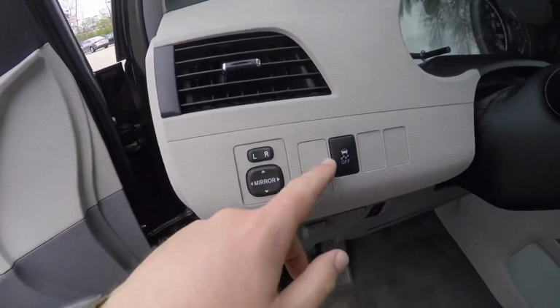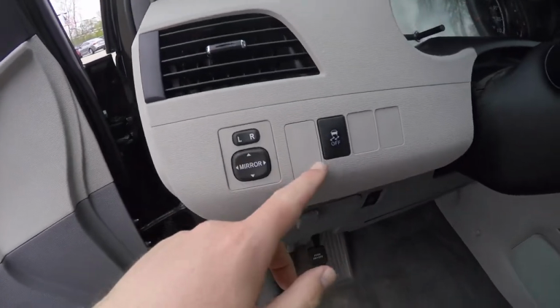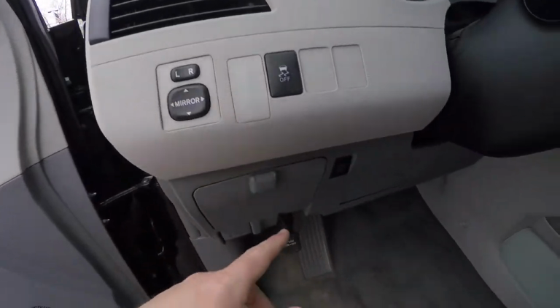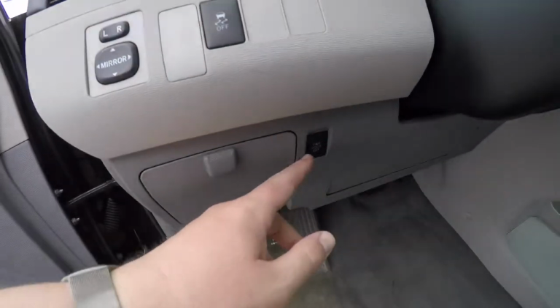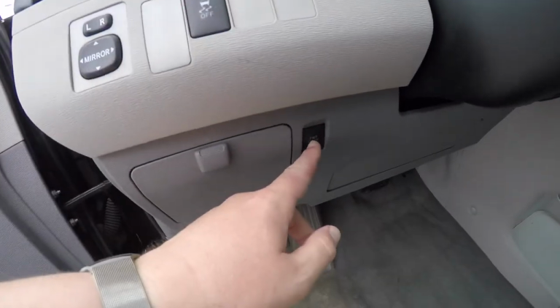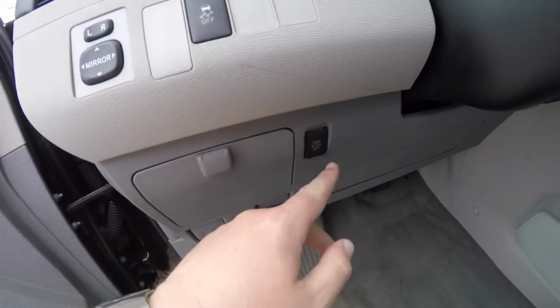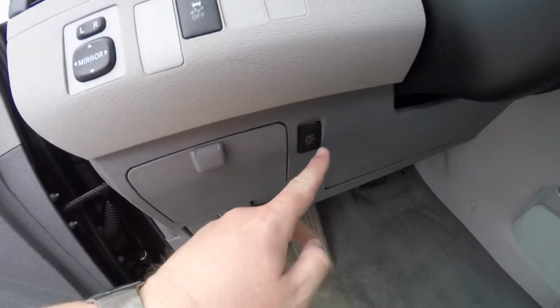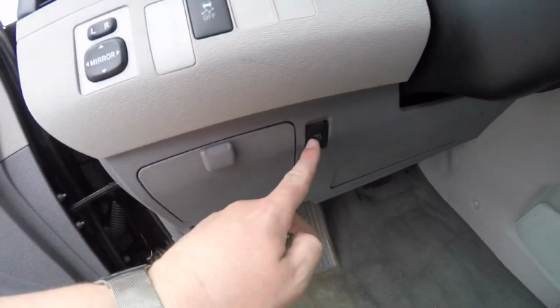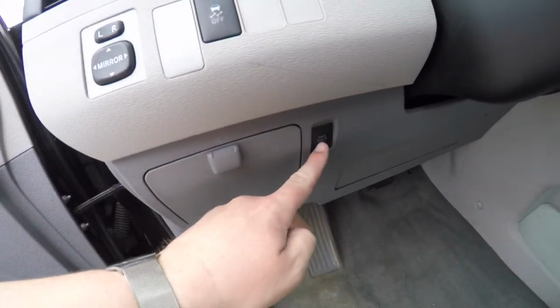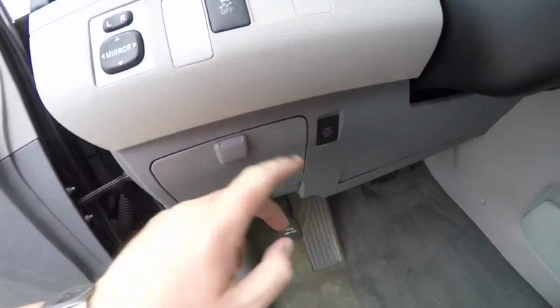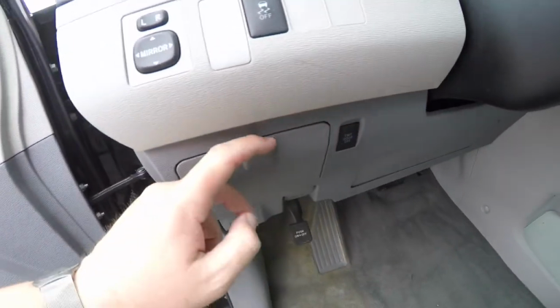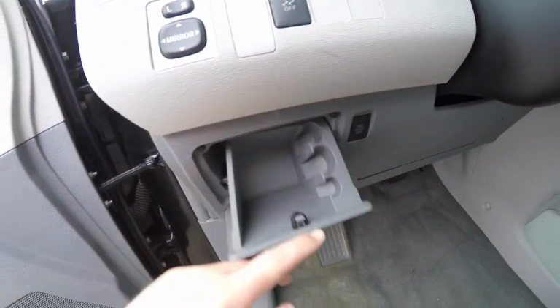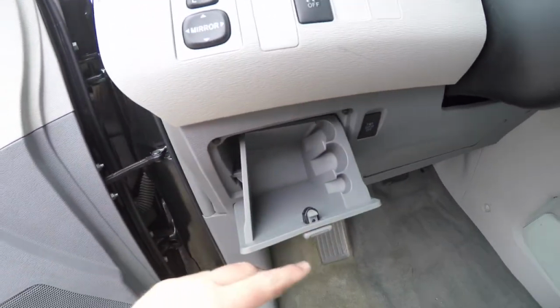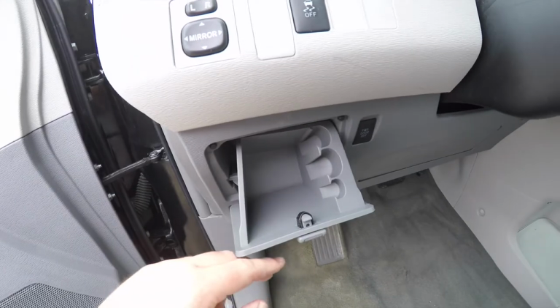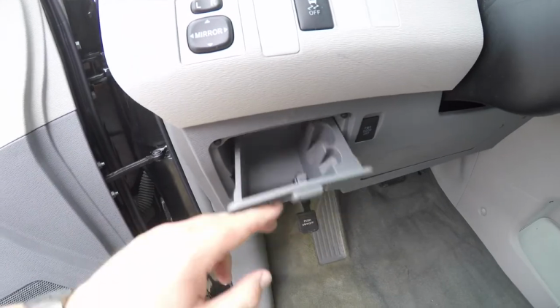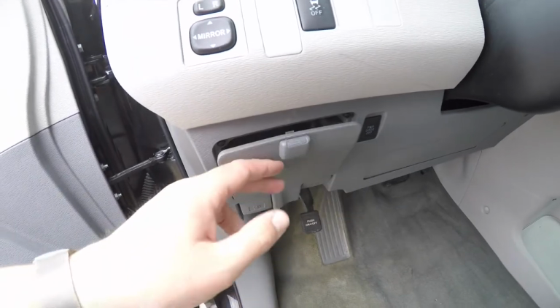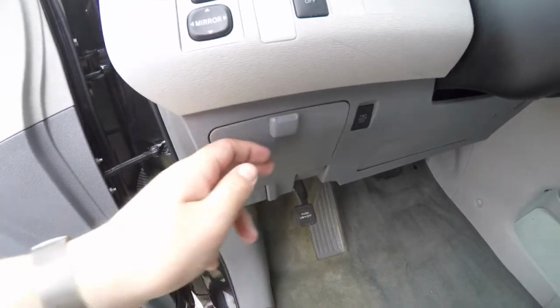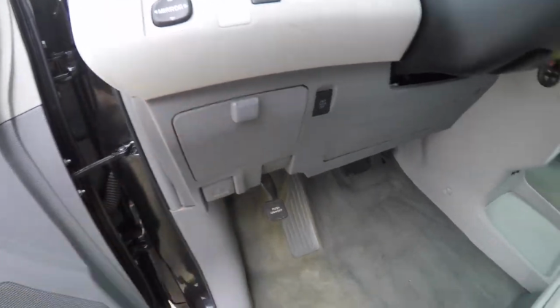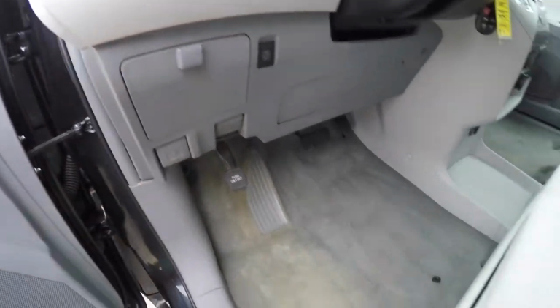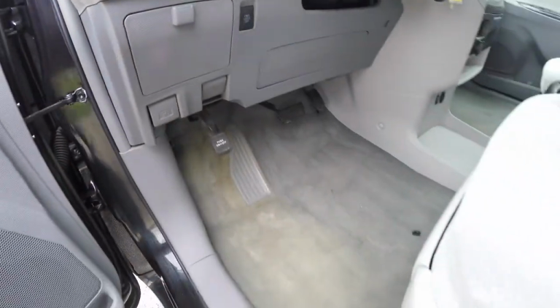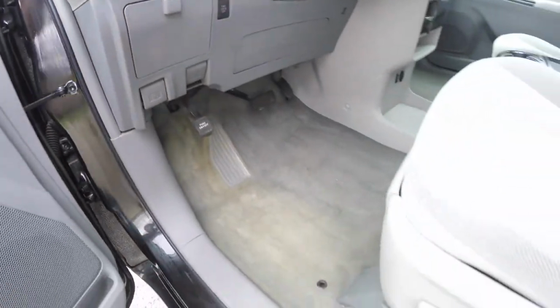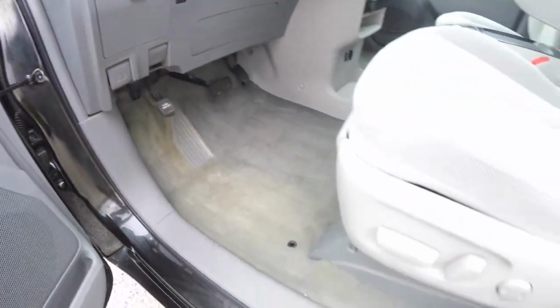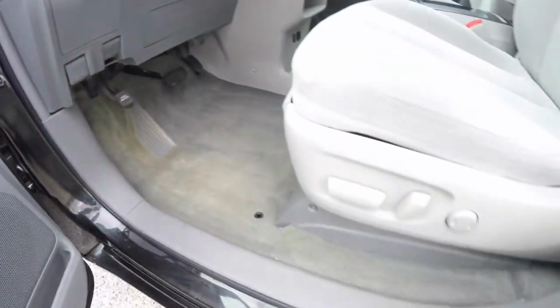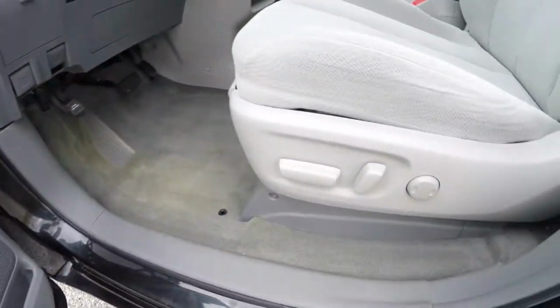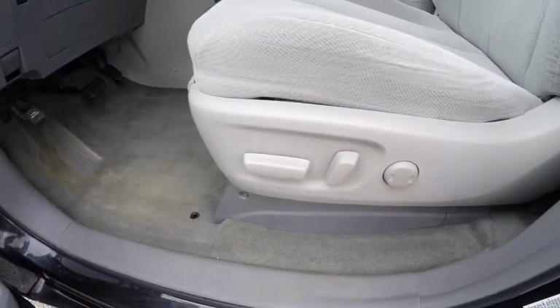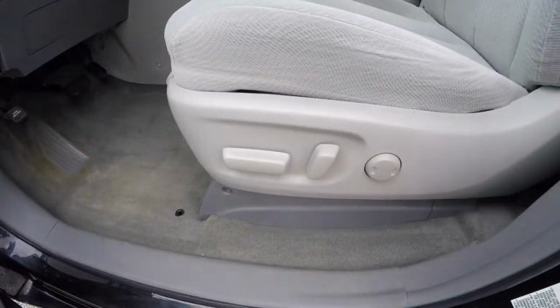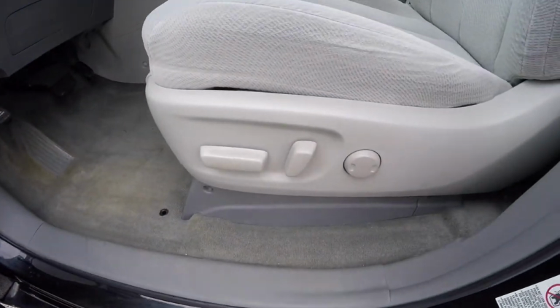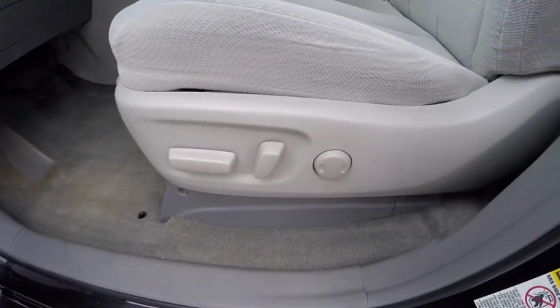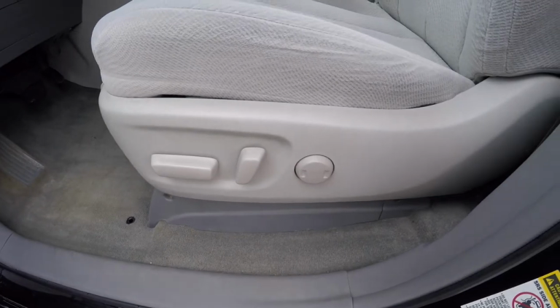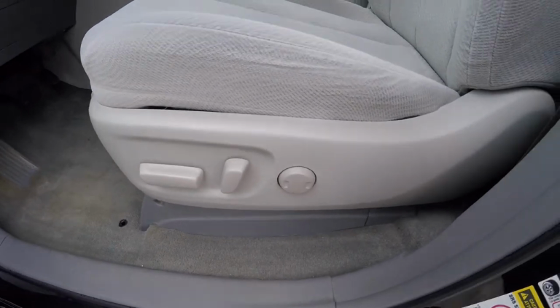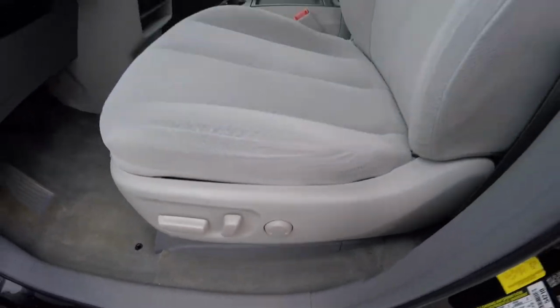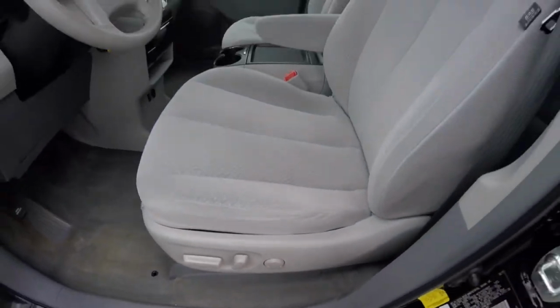We've also got your stability control, your power sliding door override switch, and a small amount of dash storage. There is an 8 way power driver's seat with 2 way adjustable lumbar support.